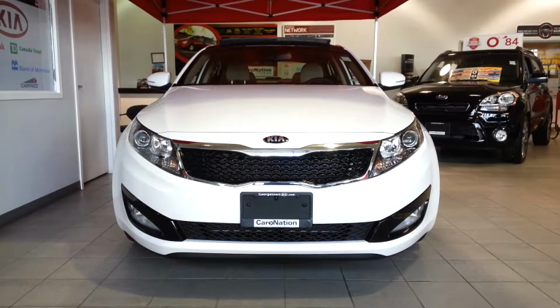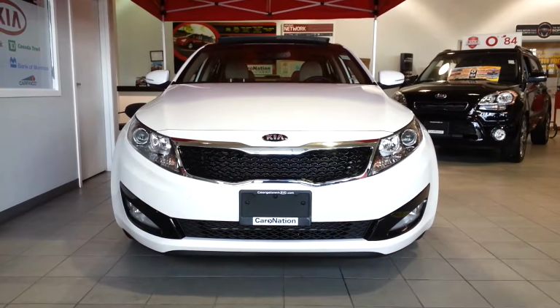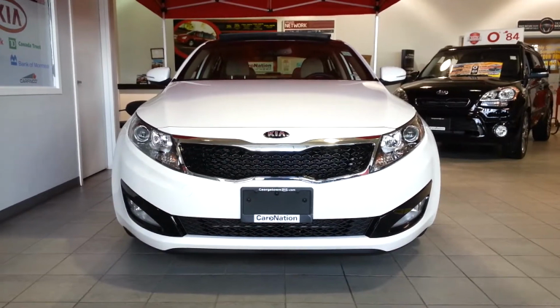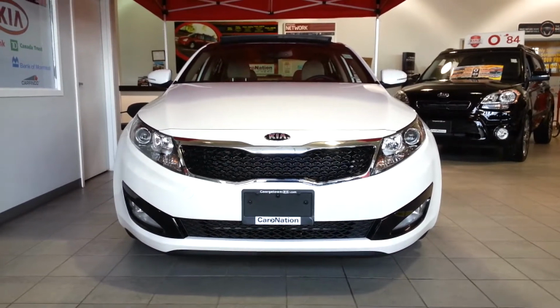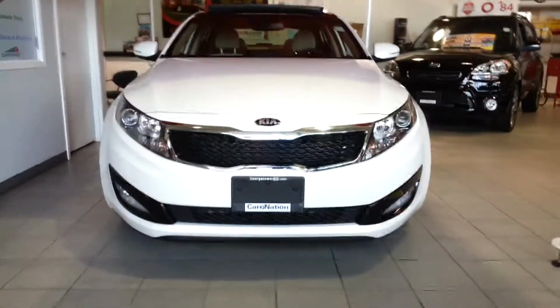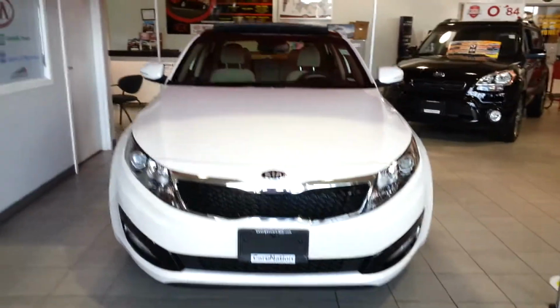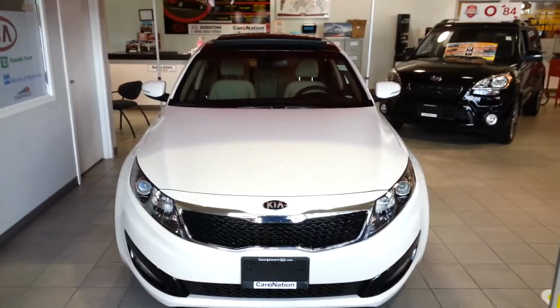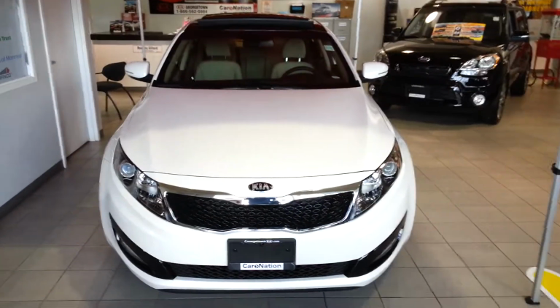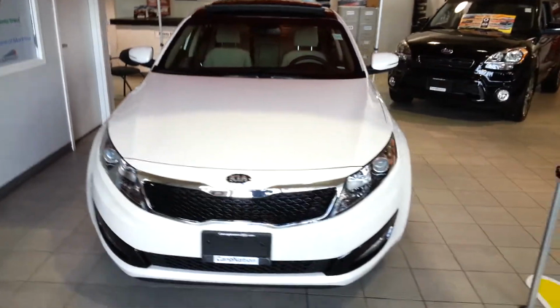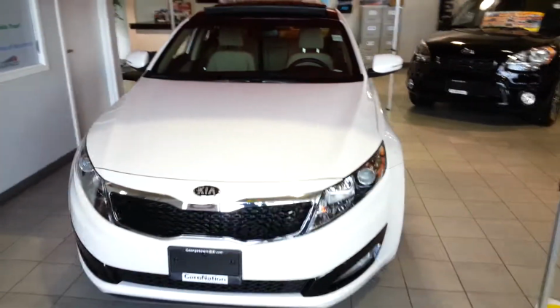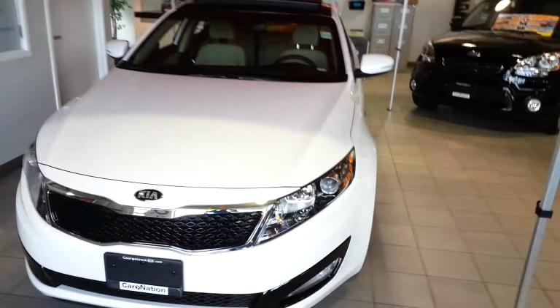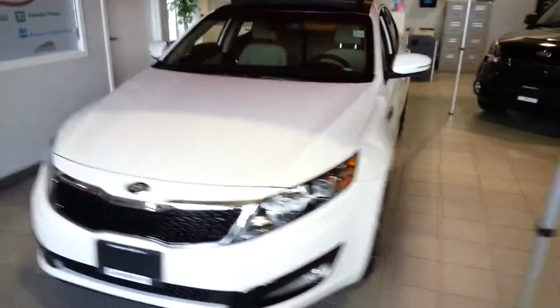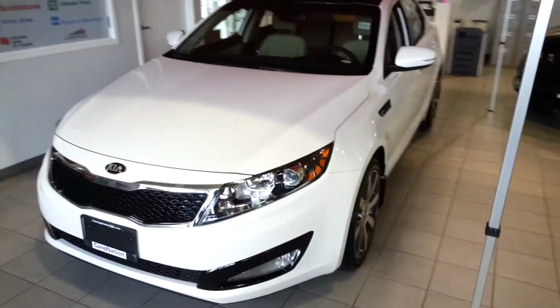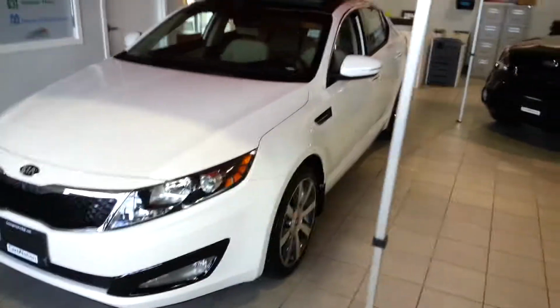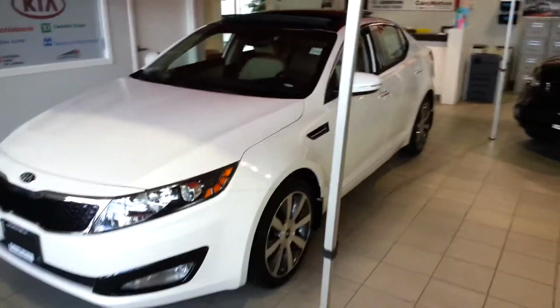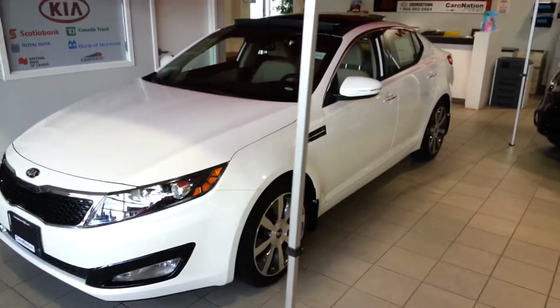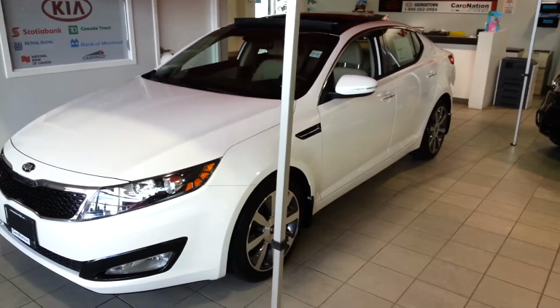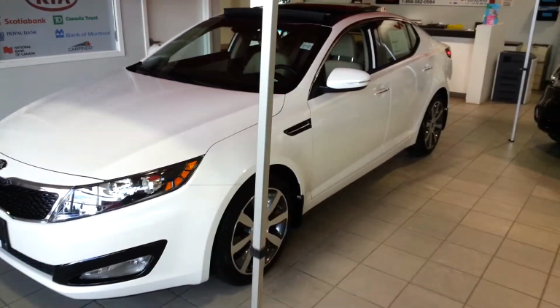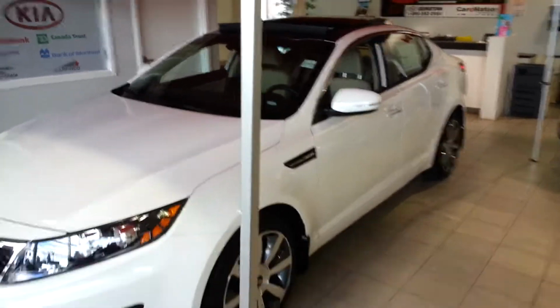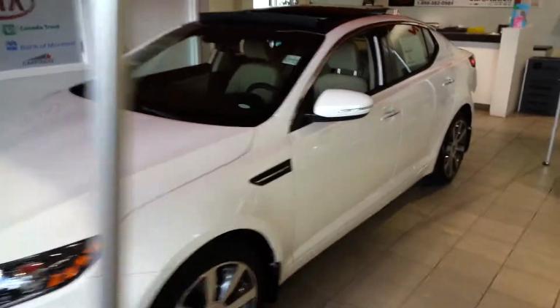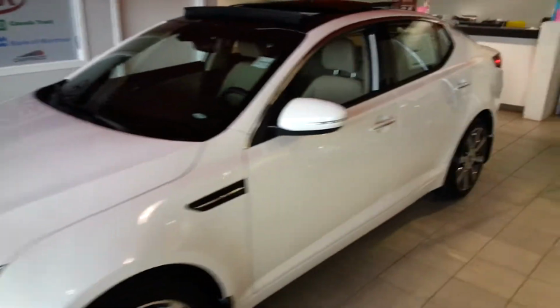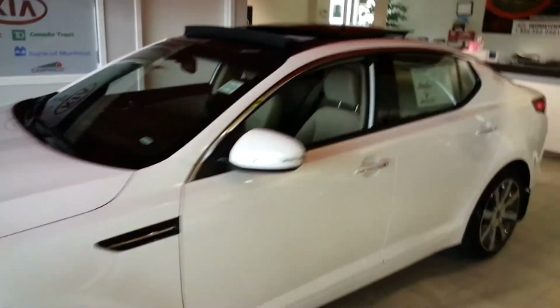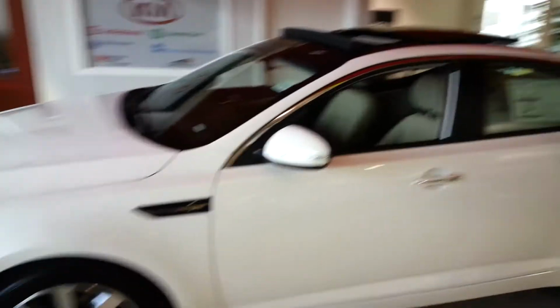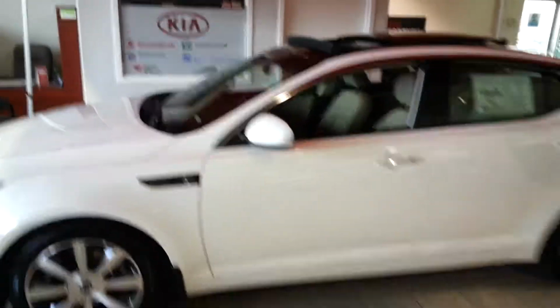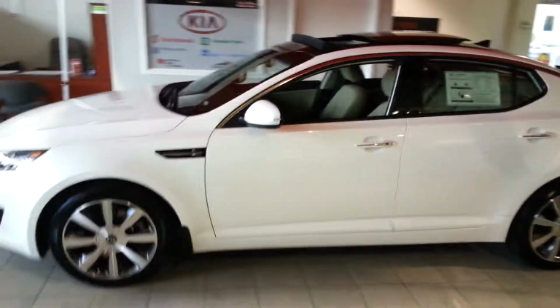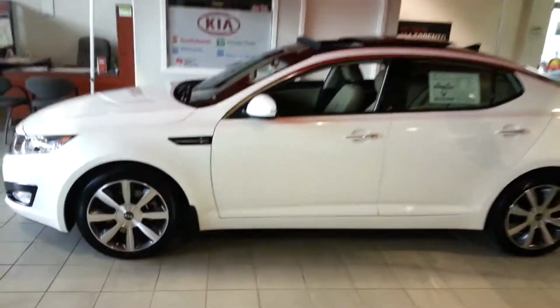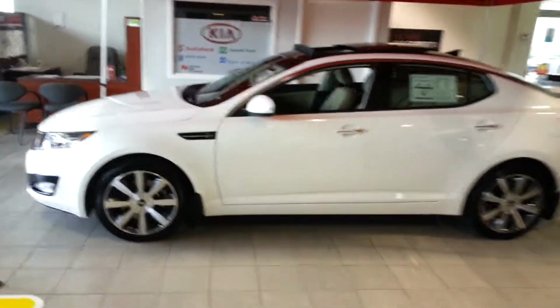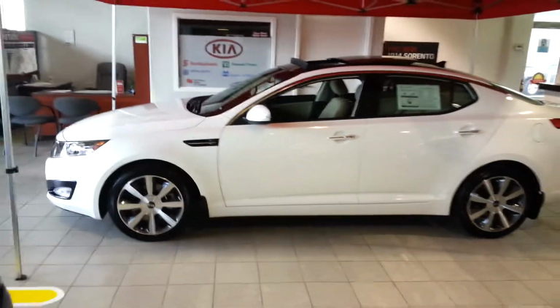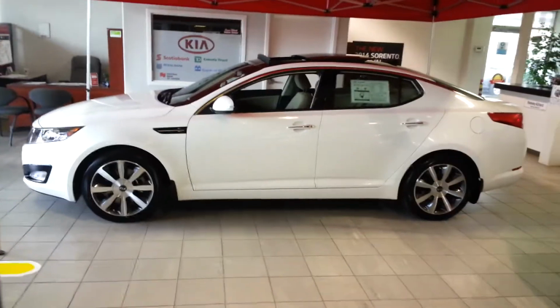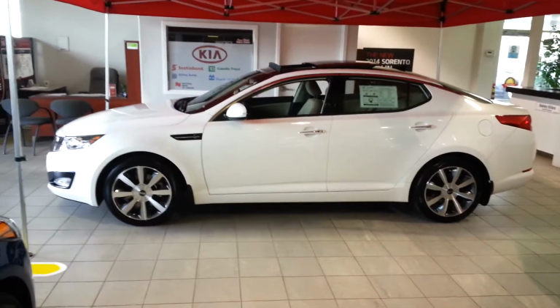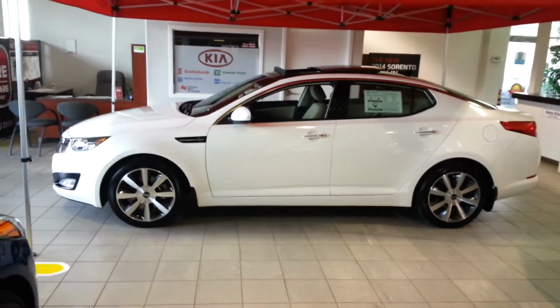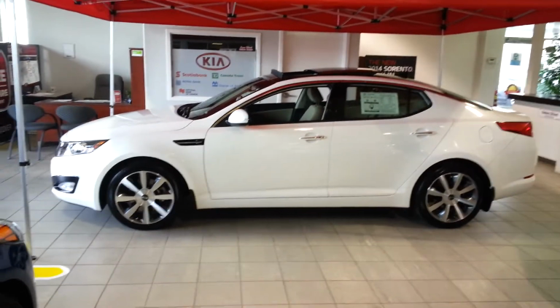Hey Brian, it's Ken from Georgetown Kia. I just wanted to make a quick video for you after your visit with us today, highlighting the 2013 Optima Luxury you were looking at. Just wanted to refresh your memory and make you drool over that car. Wow, wasn't it nice looking?